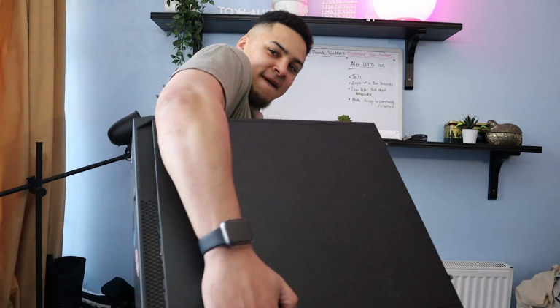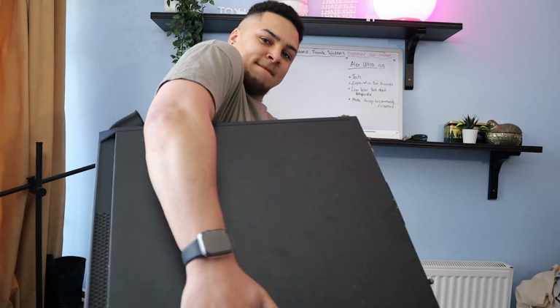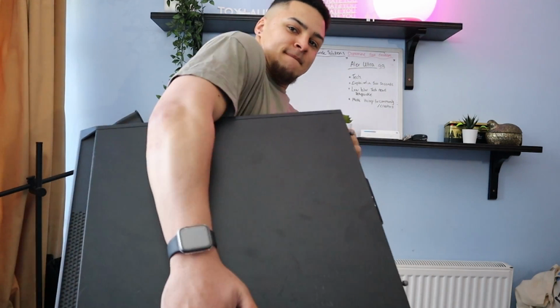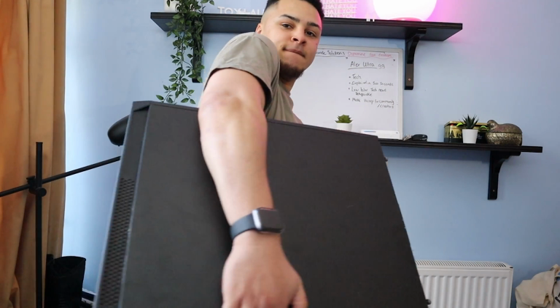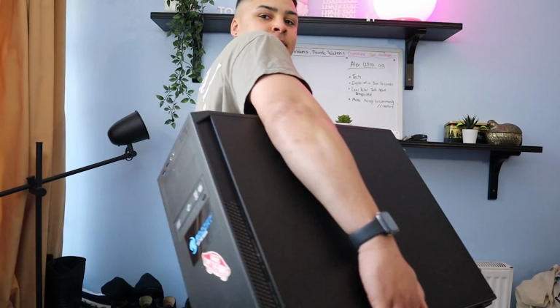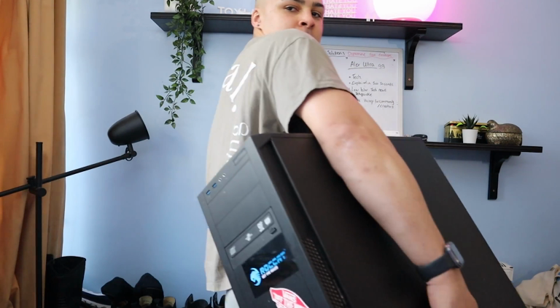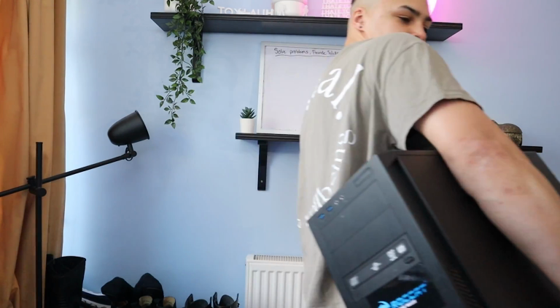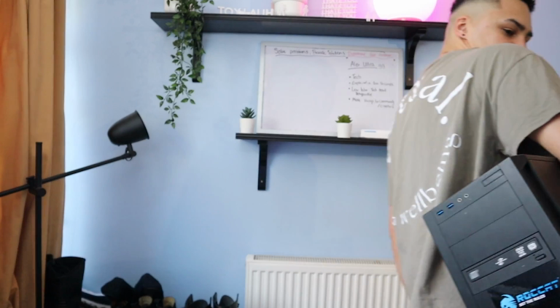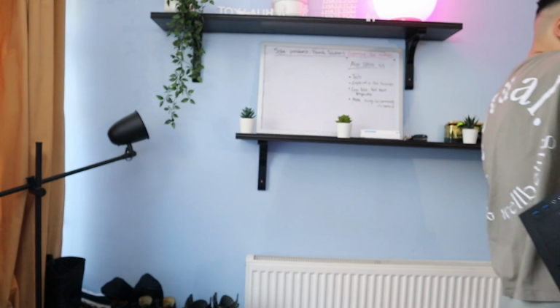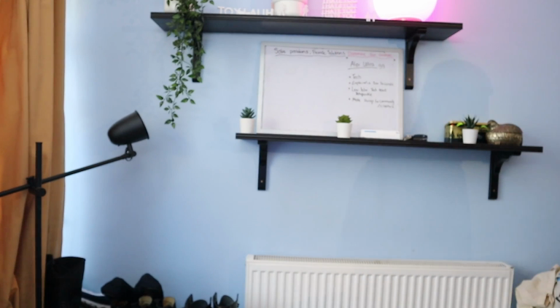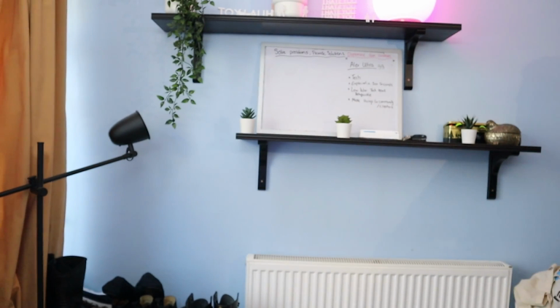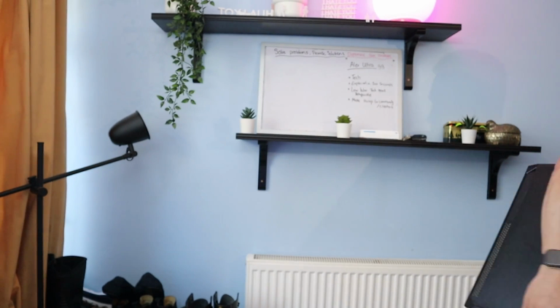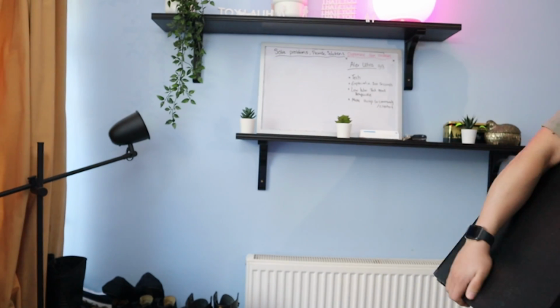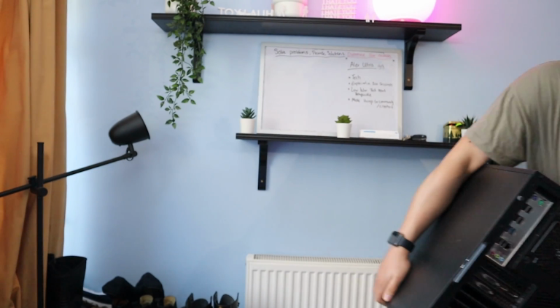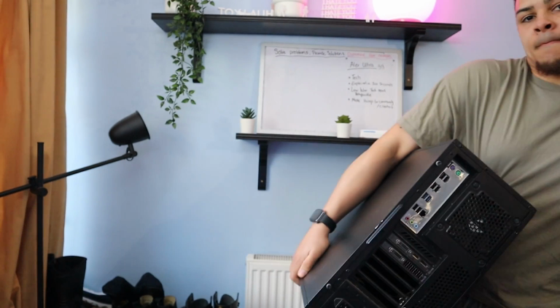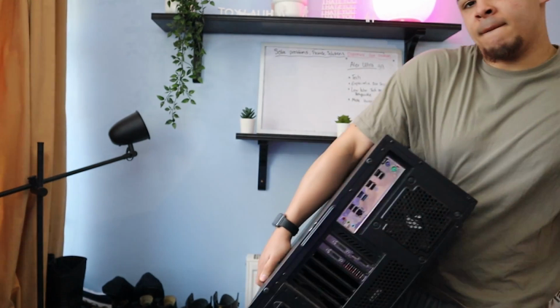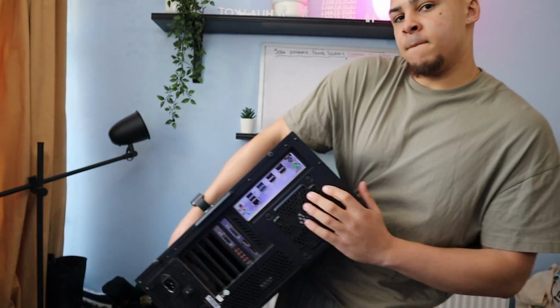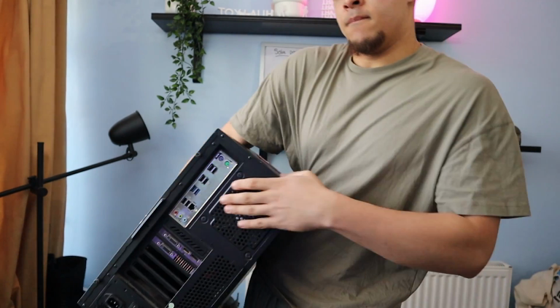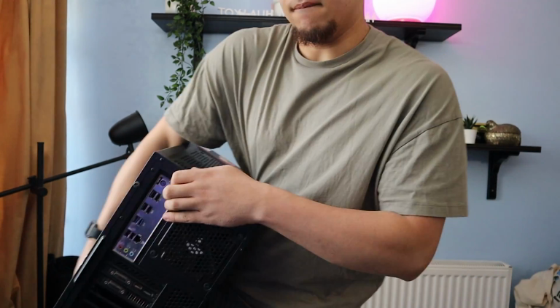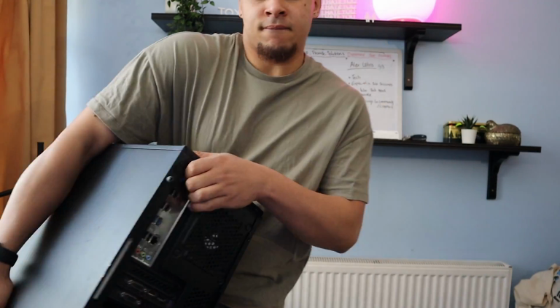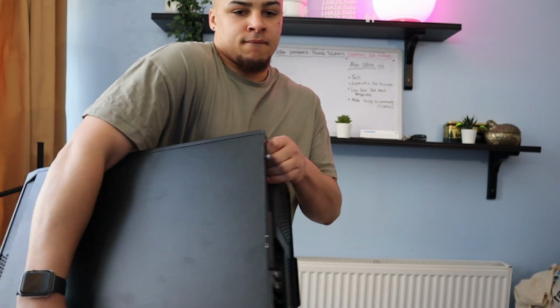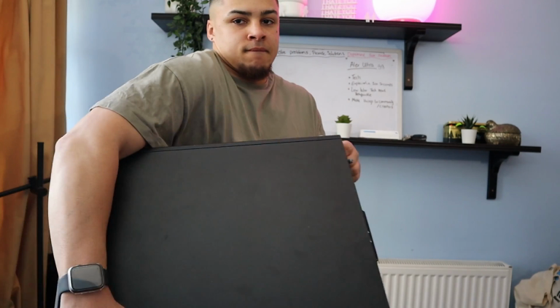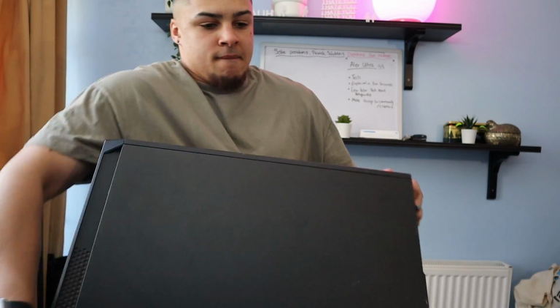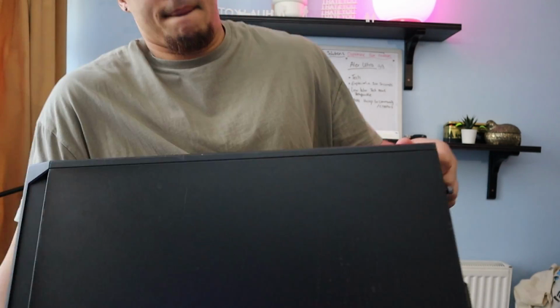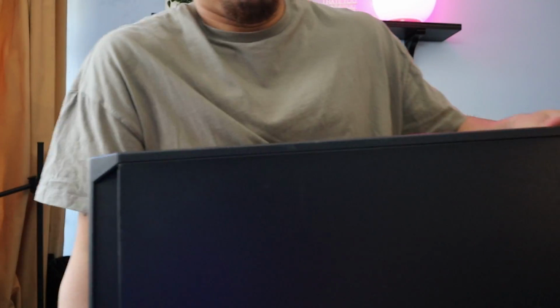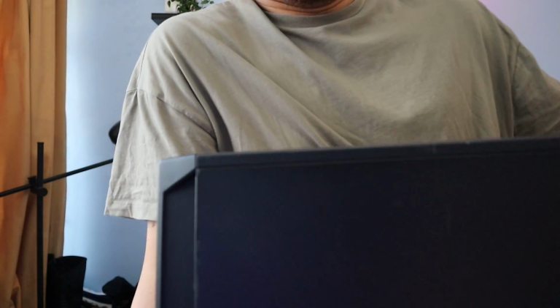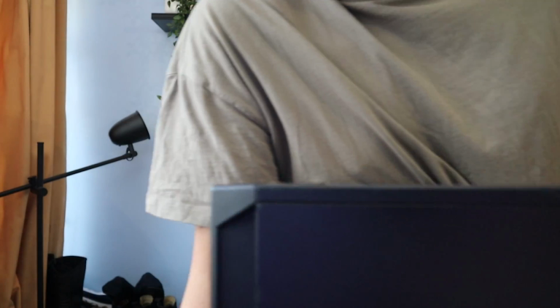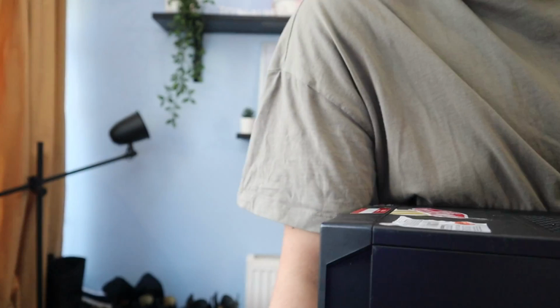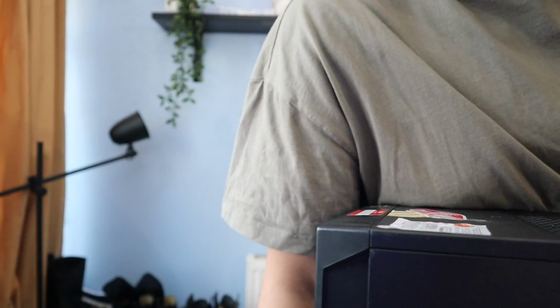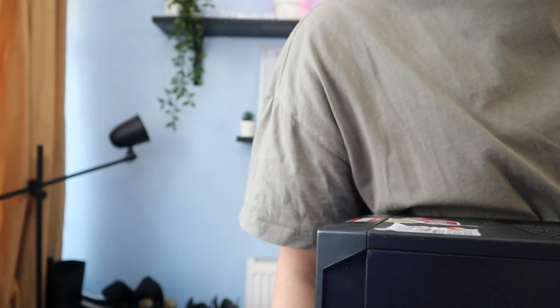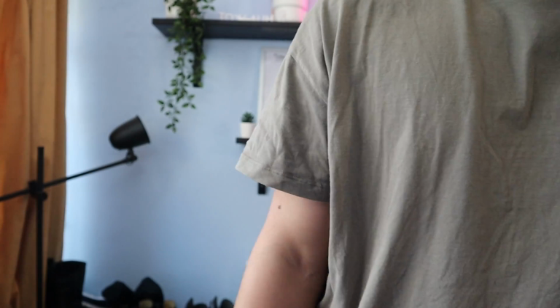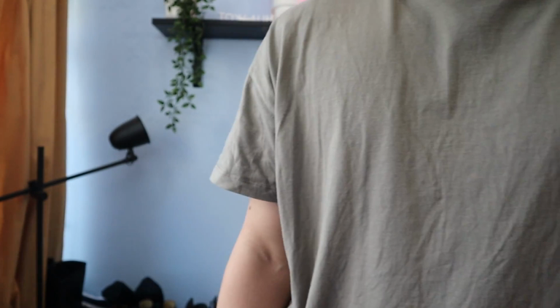If you could get all of the power of an M1 chip in a keyboard, would you be interested? What do you think the pros and cons between portability and power between the devices would really be in a practical sense? Let me know your thoughts in the comments and have a great rest of your day.